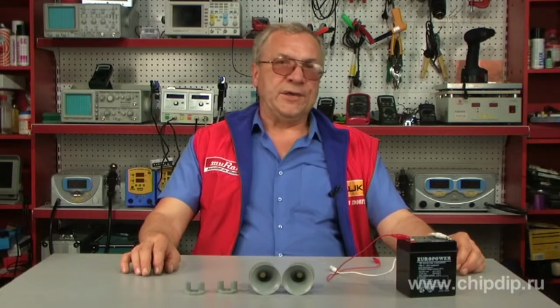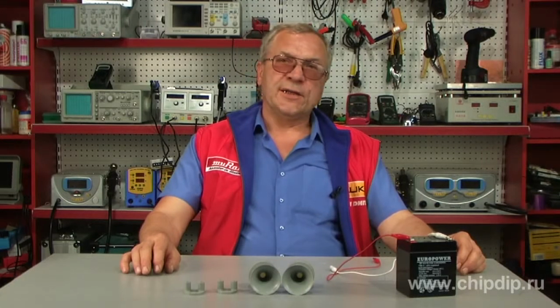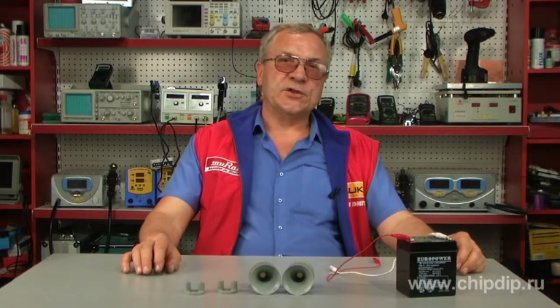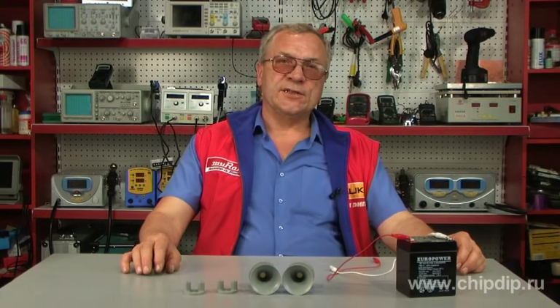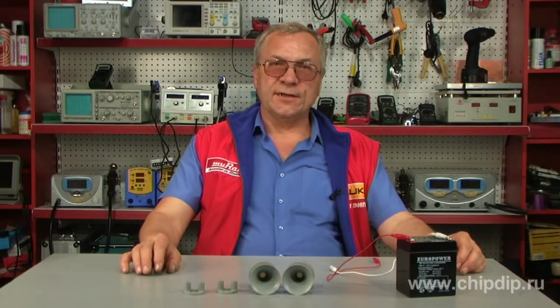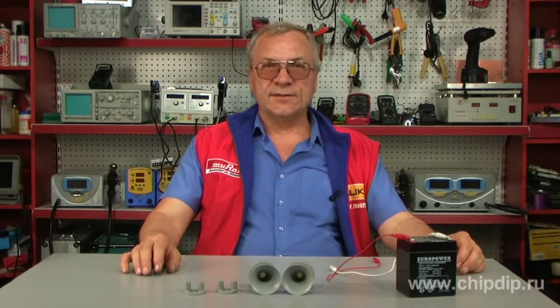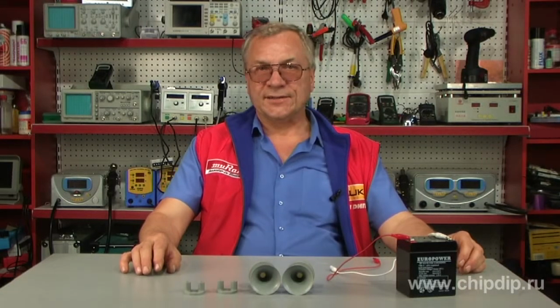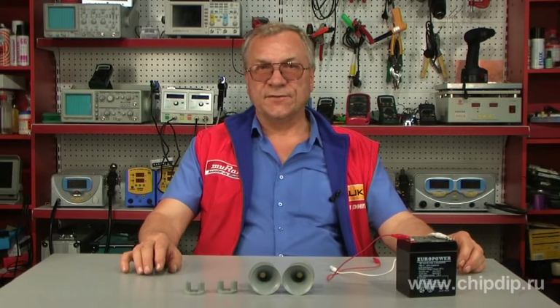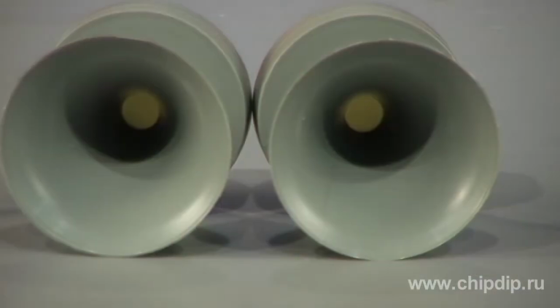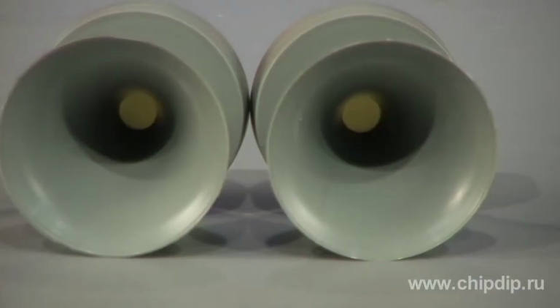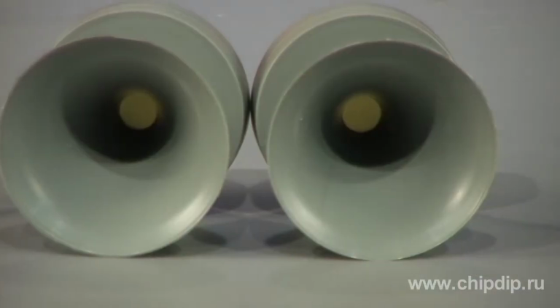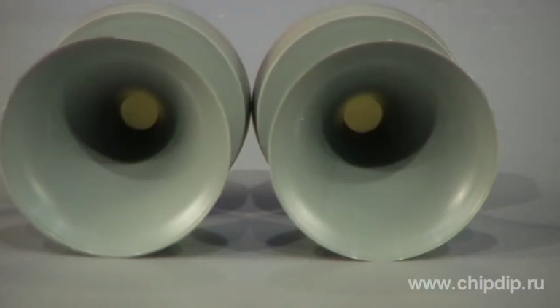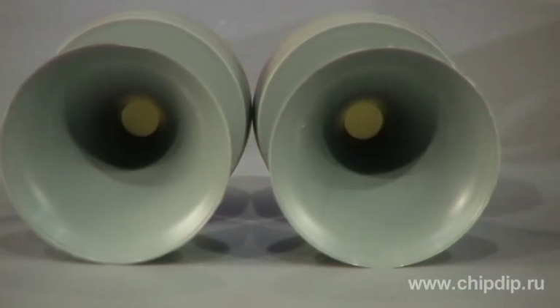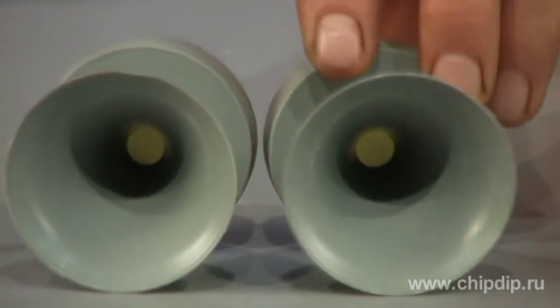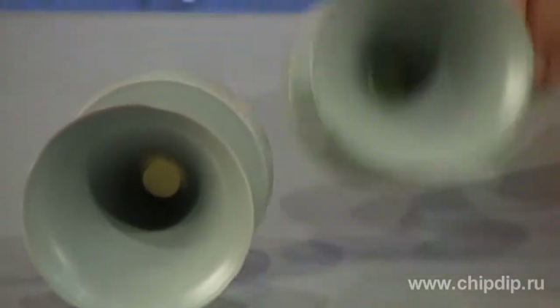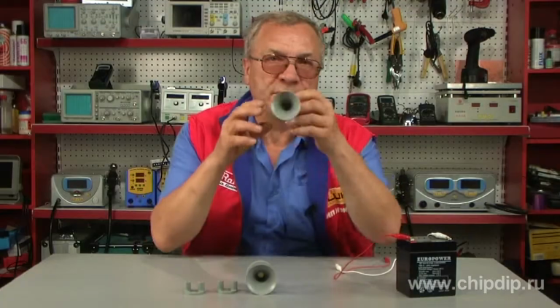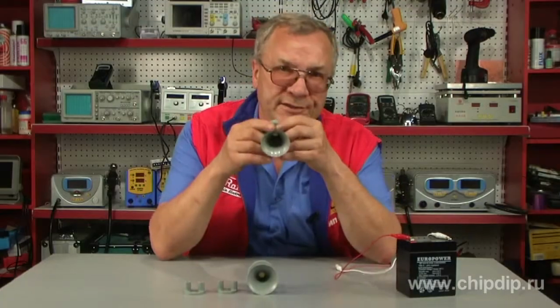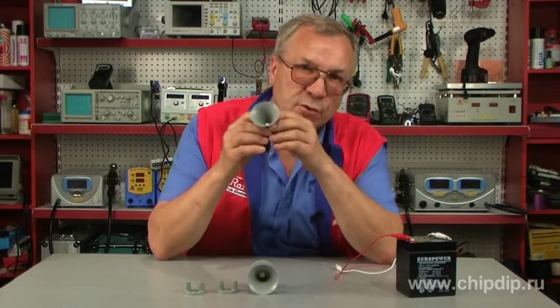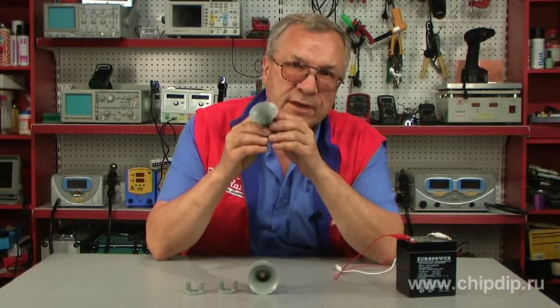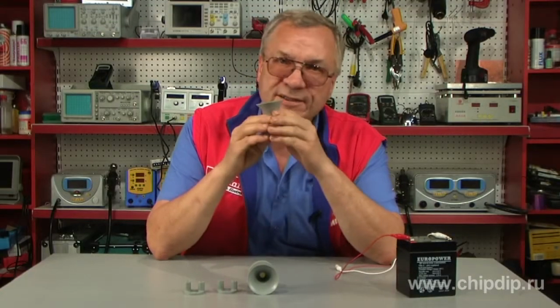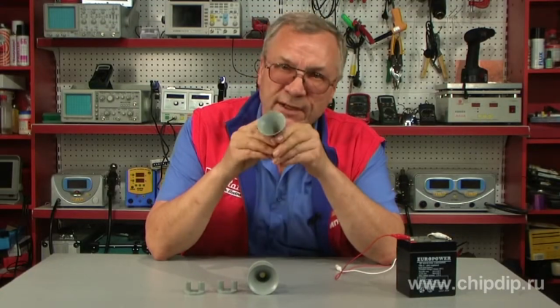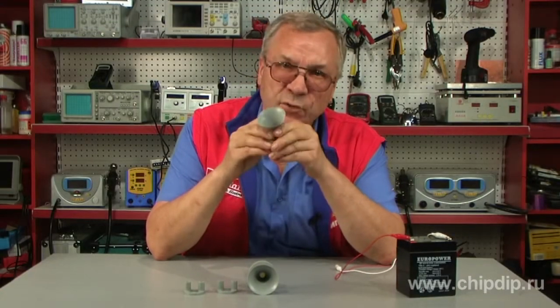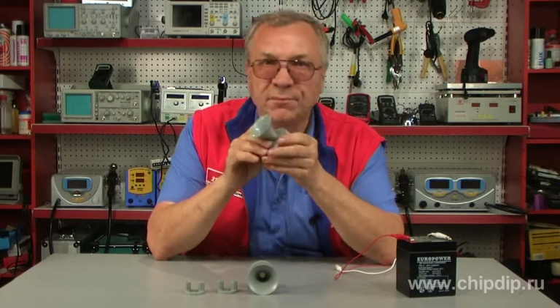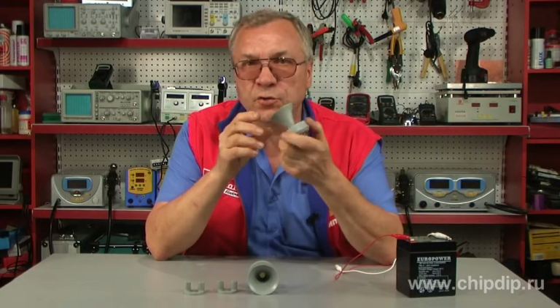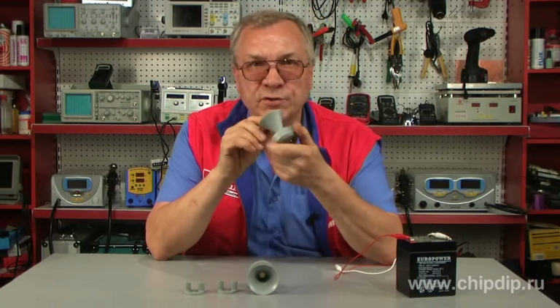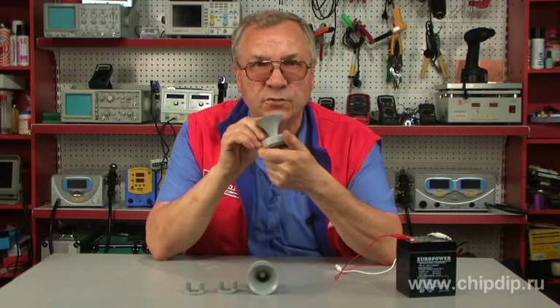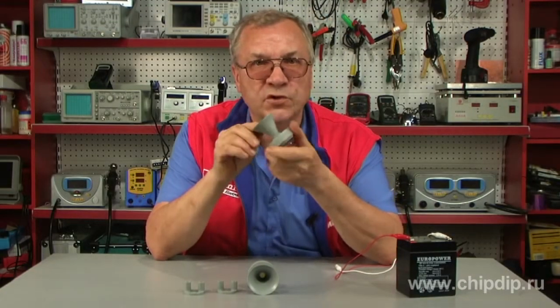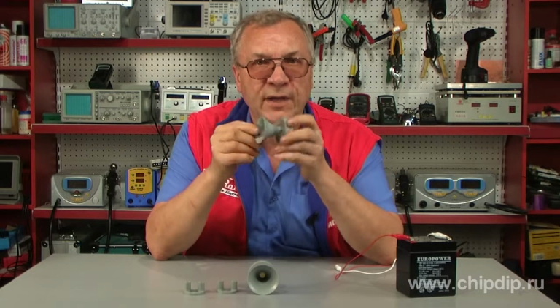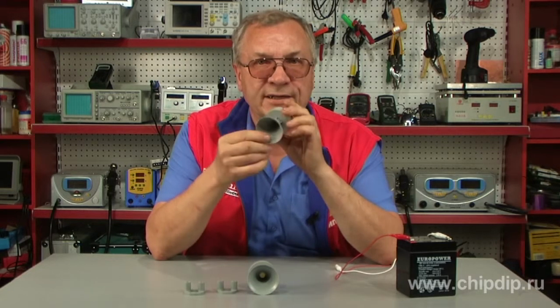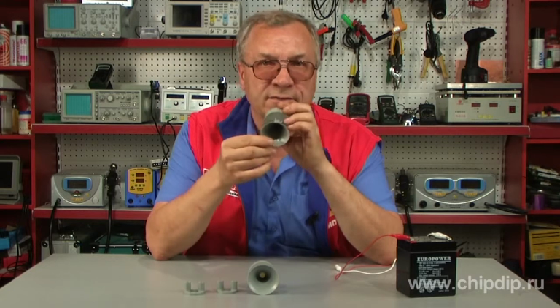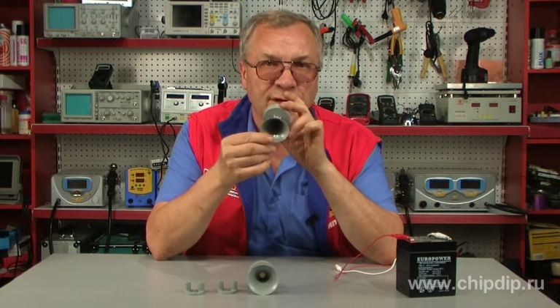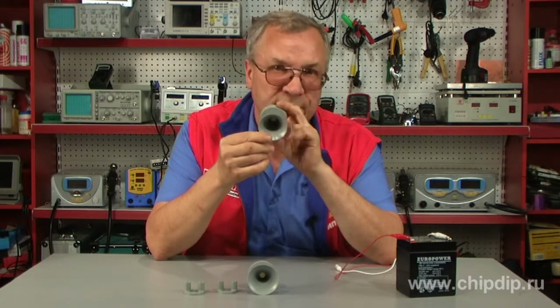The SAS 2835 piezoelectric siren, manufactured by Sonitron, is a miniature system producing a powerful but aggressive sound of 110 dB.